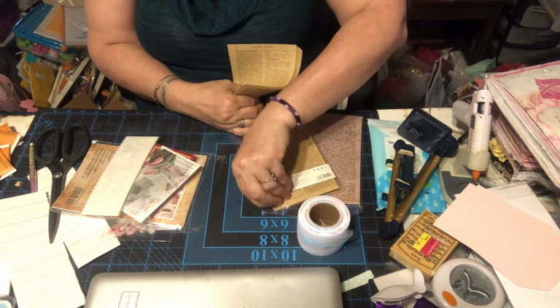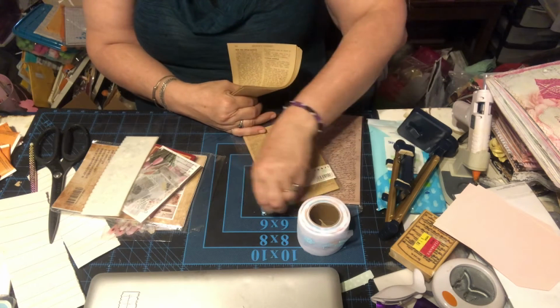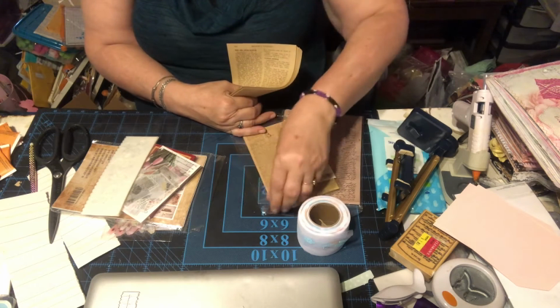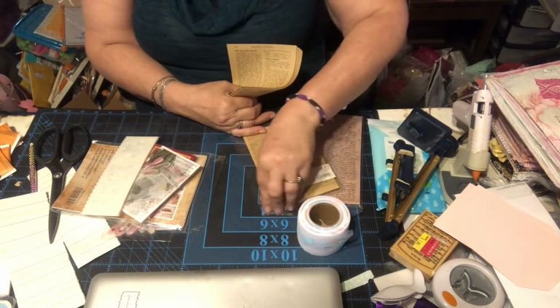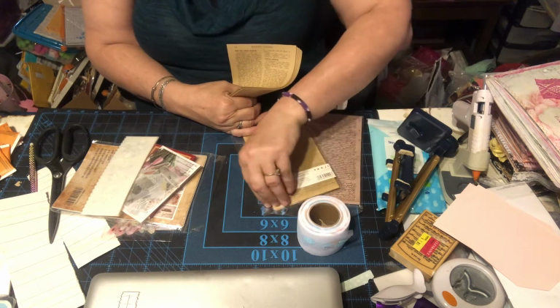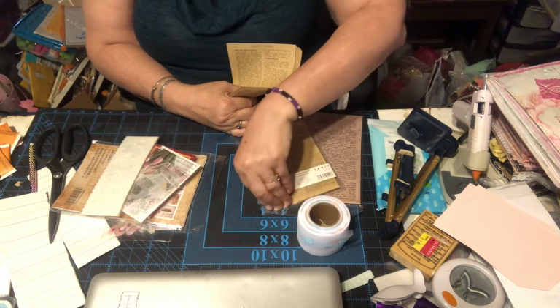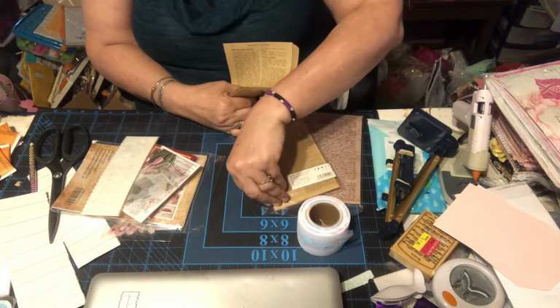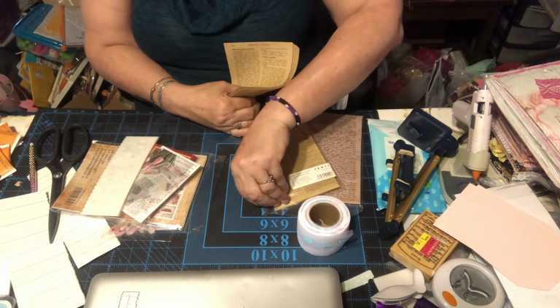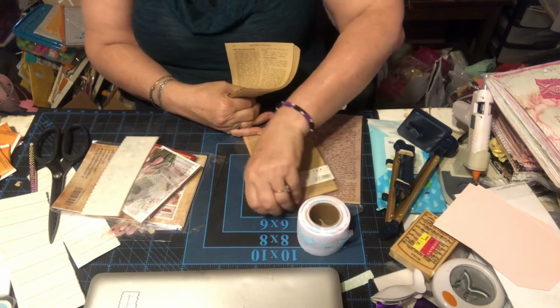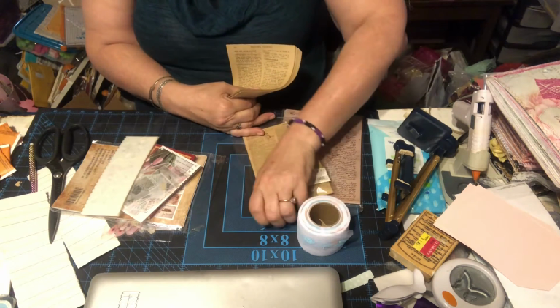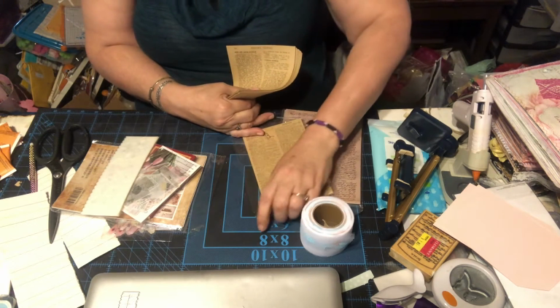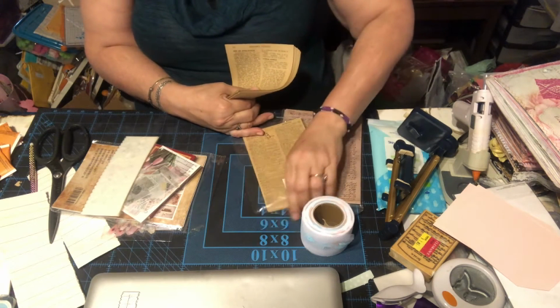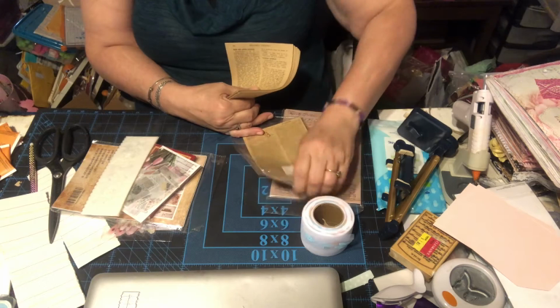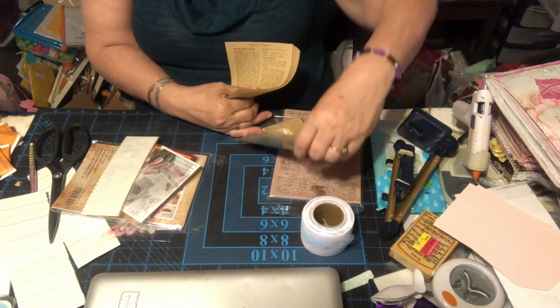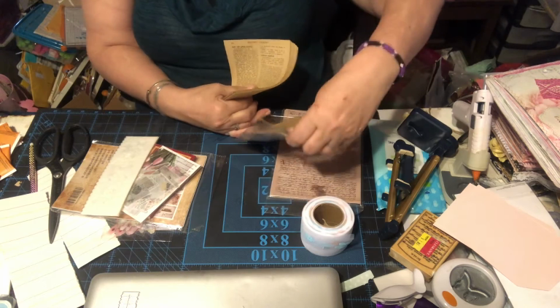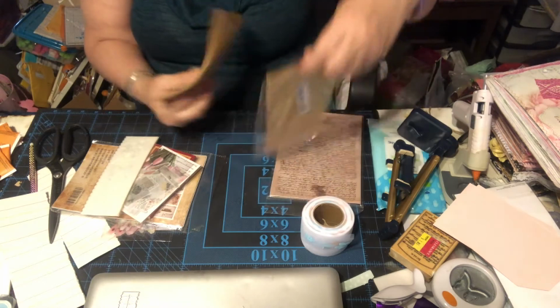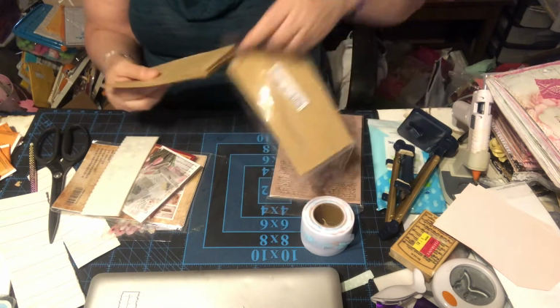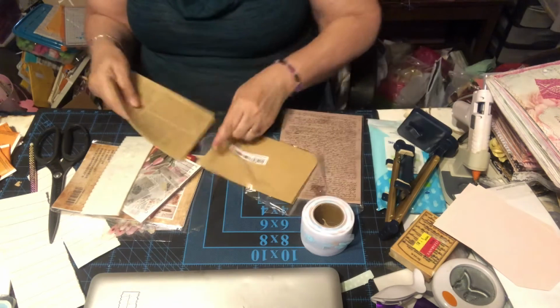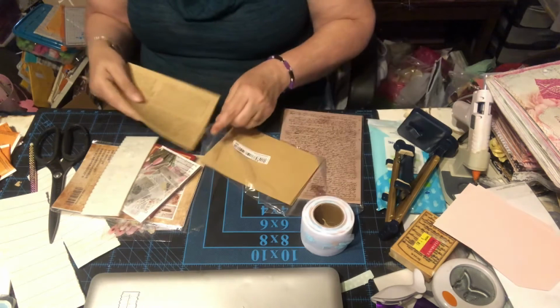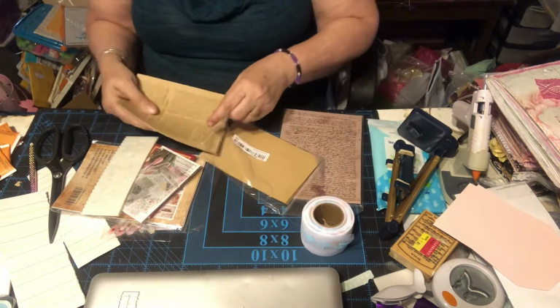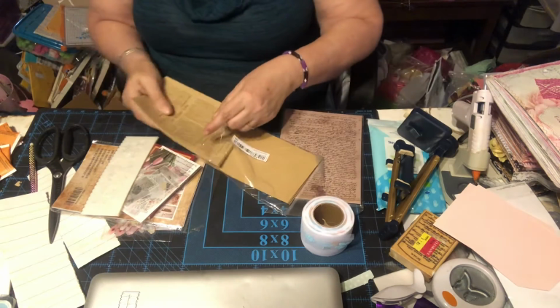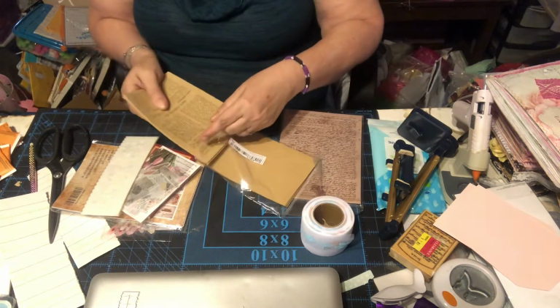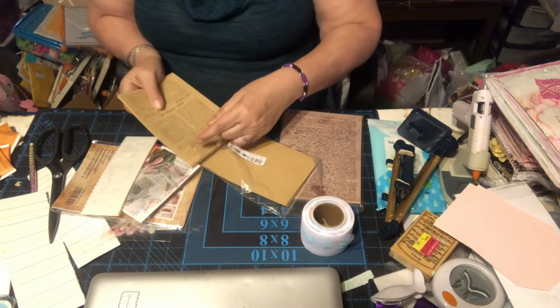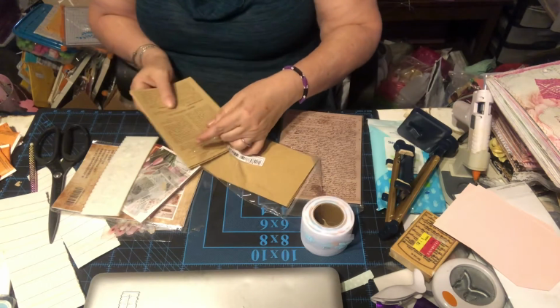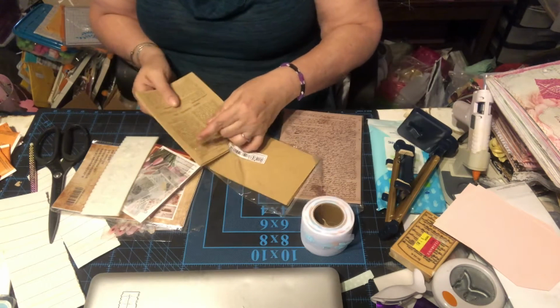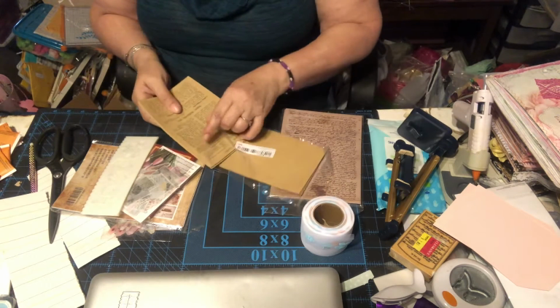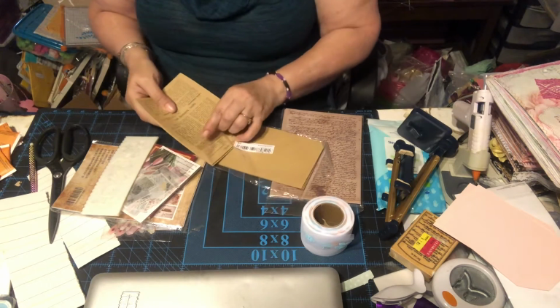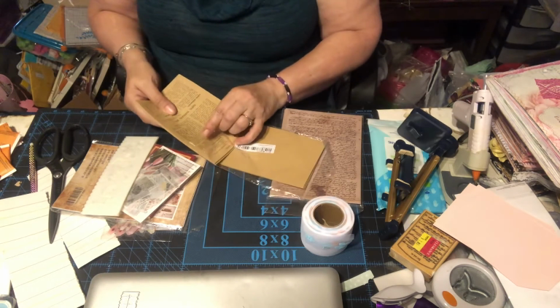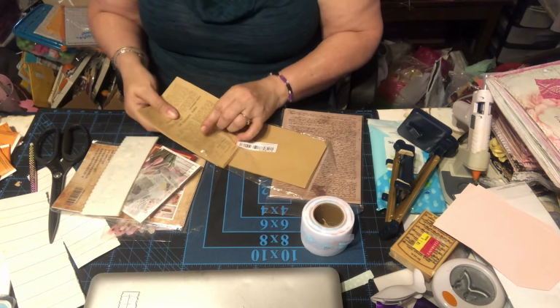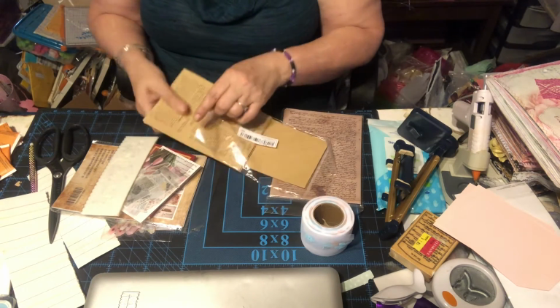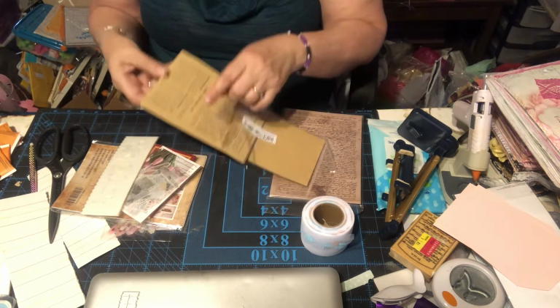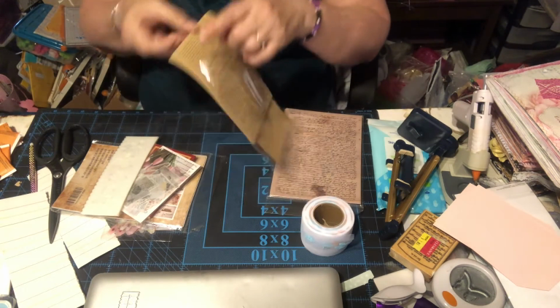I feel exhausted and I haven't done anything. My anxiety level is so high right now — I can't even sleep well.